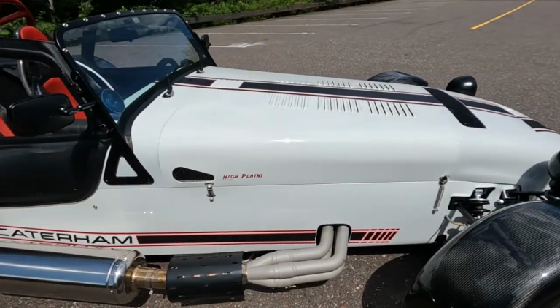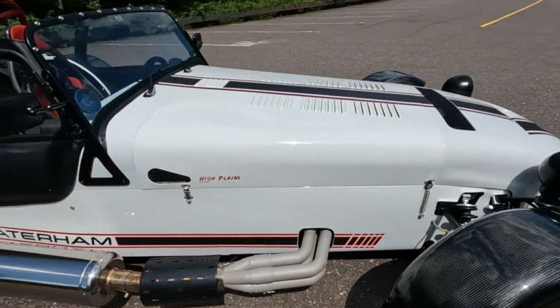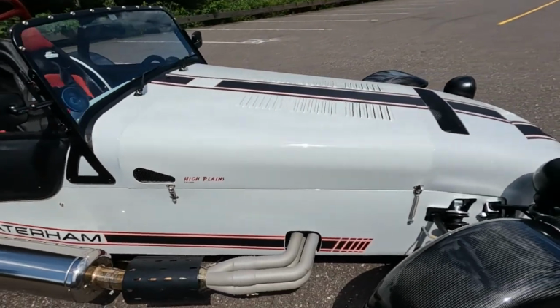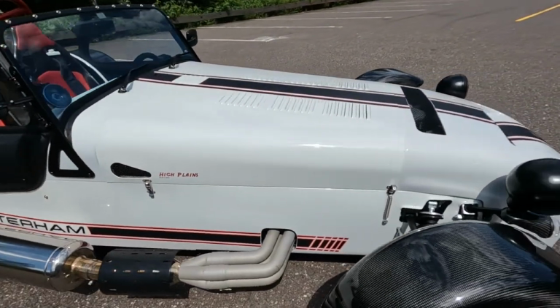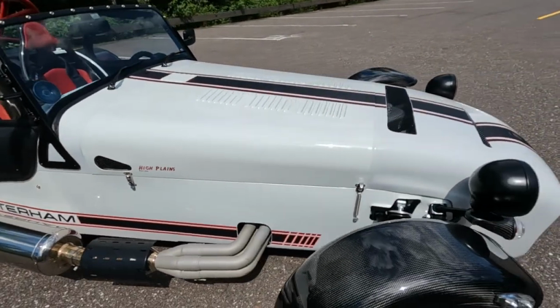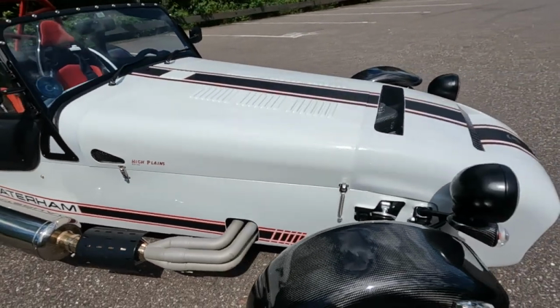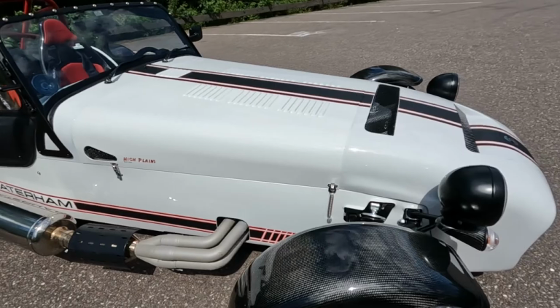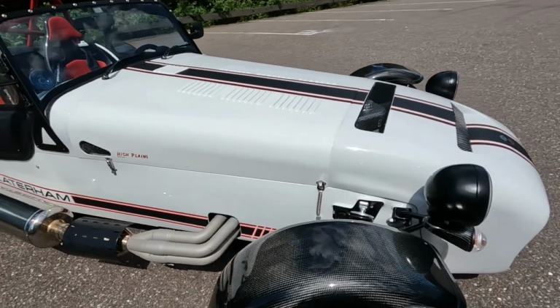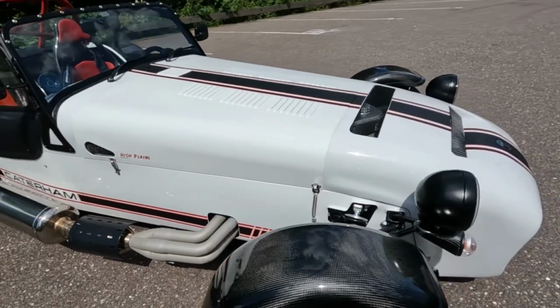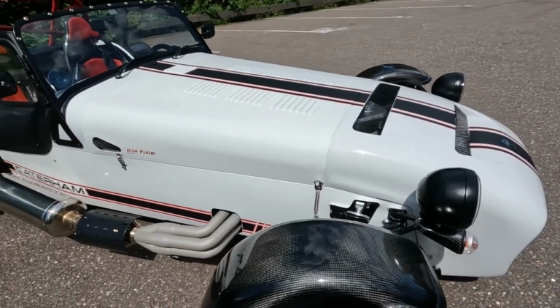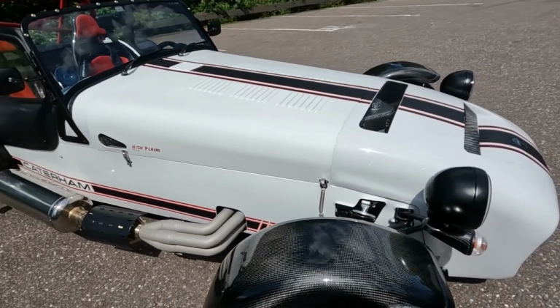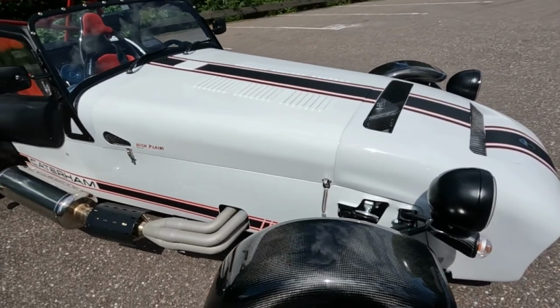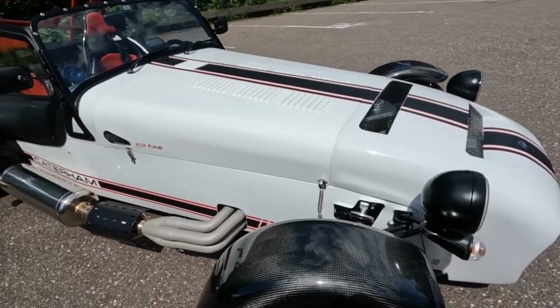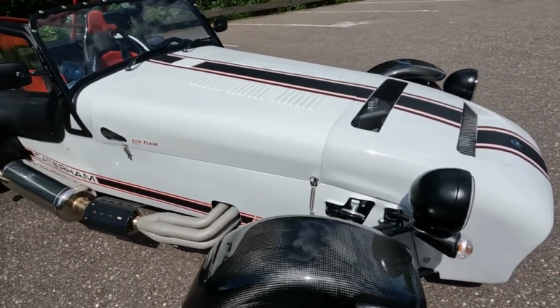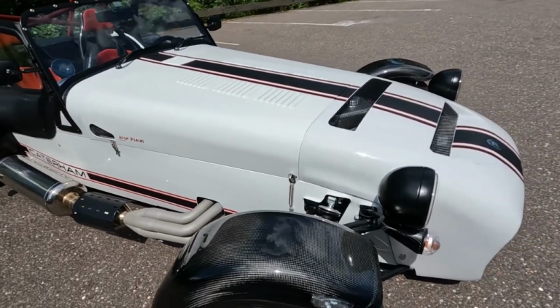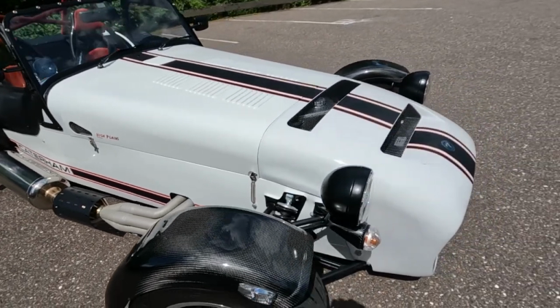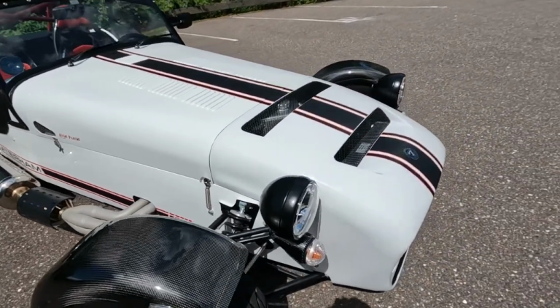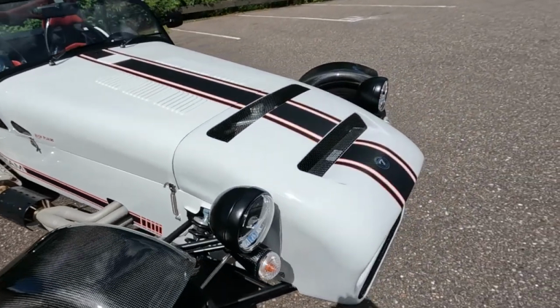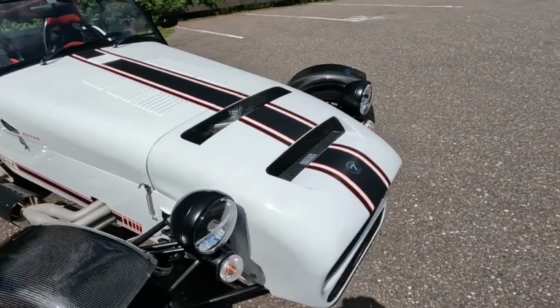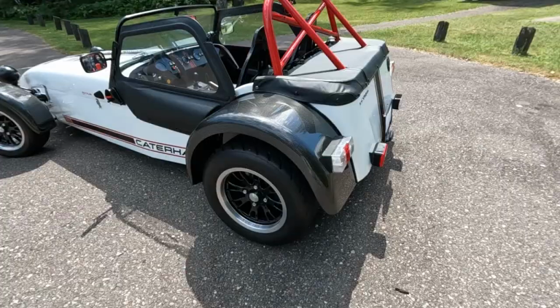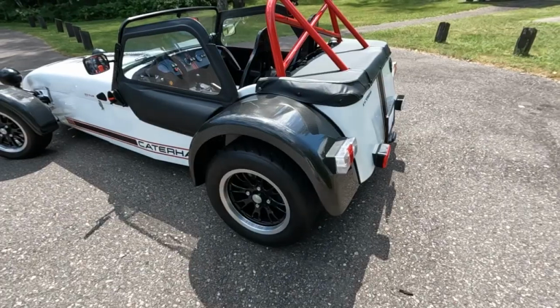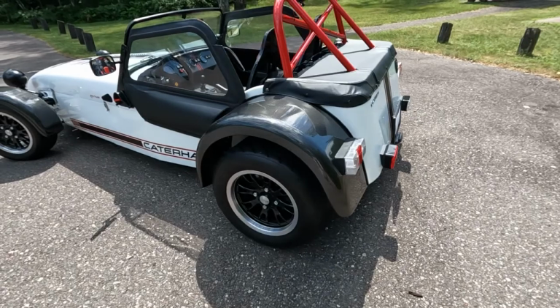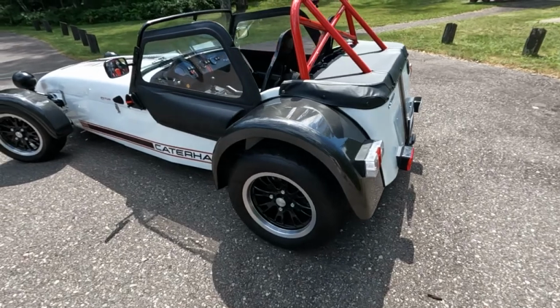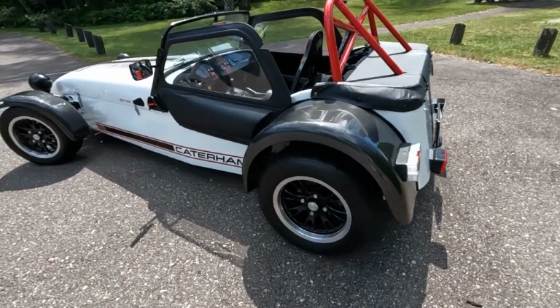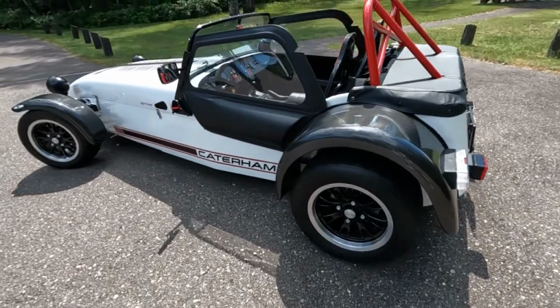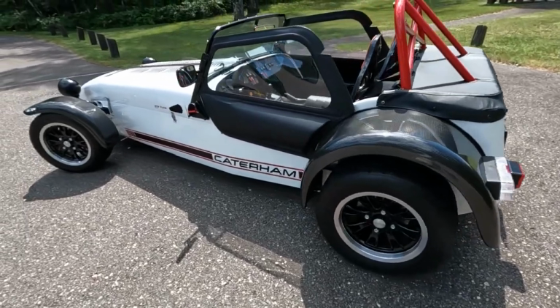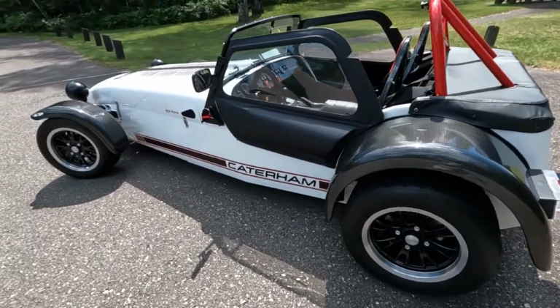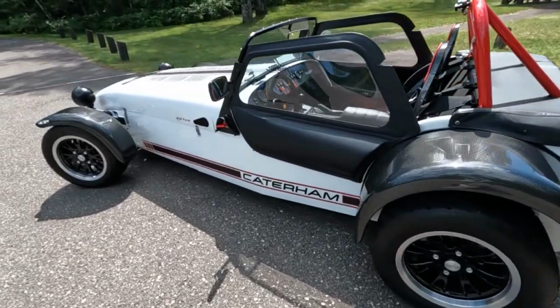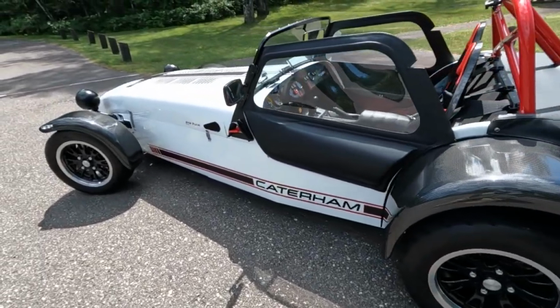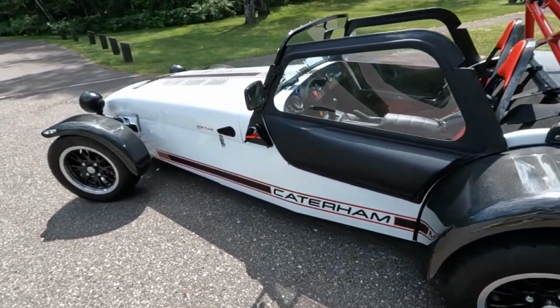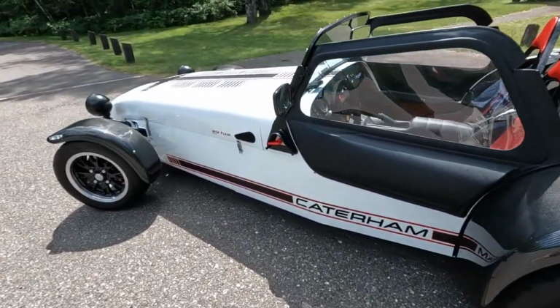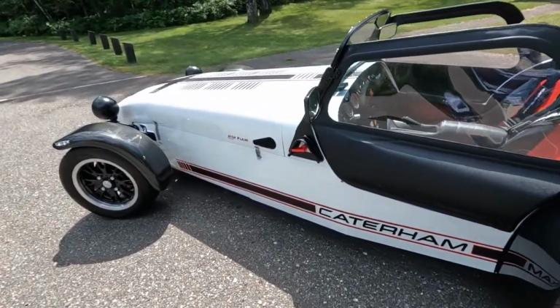I can almost hear you Caterham aficionados screaming: what the heck is a 450 HPR High Plains? Well, hang in there and I'll give you a quick walk around and tell you.